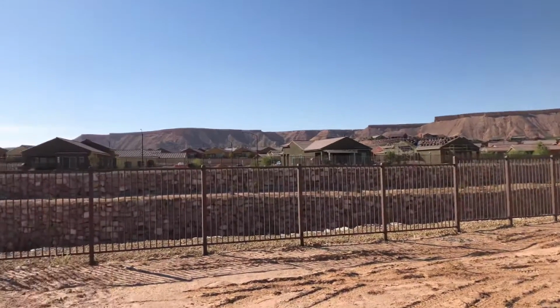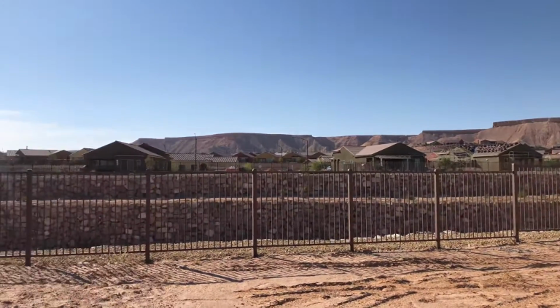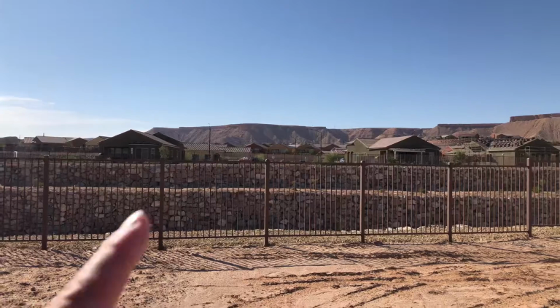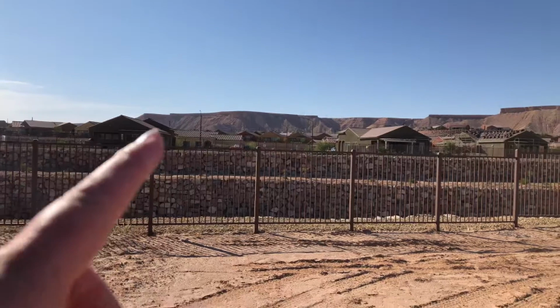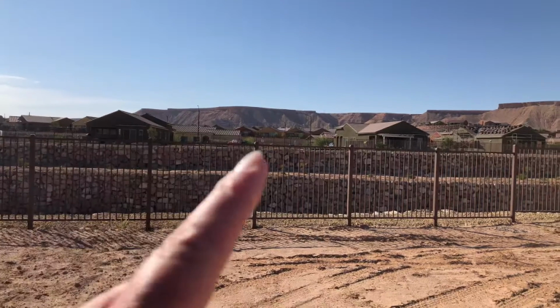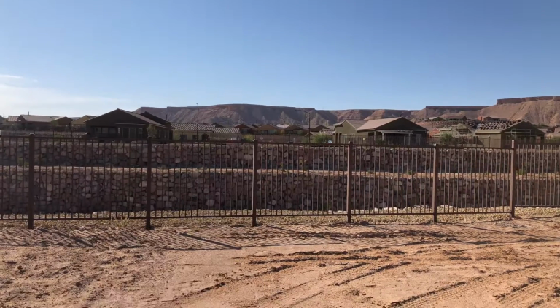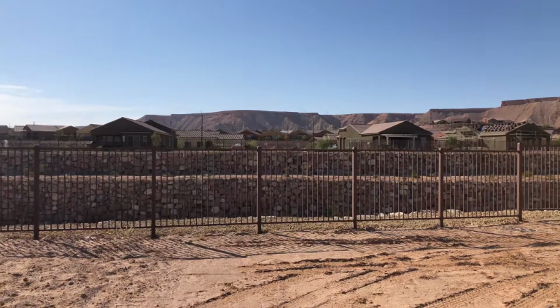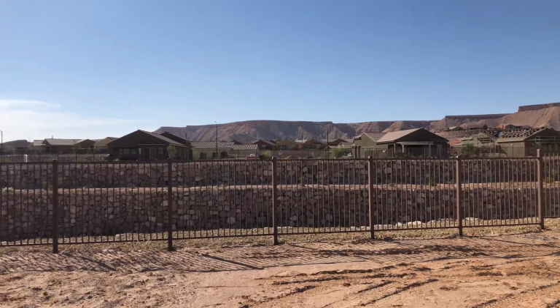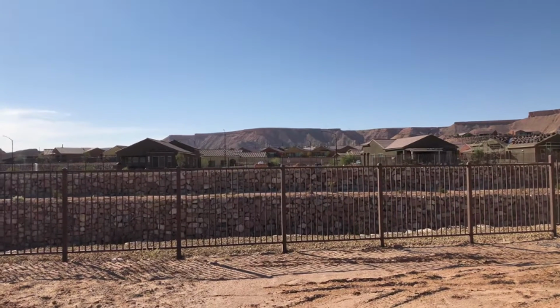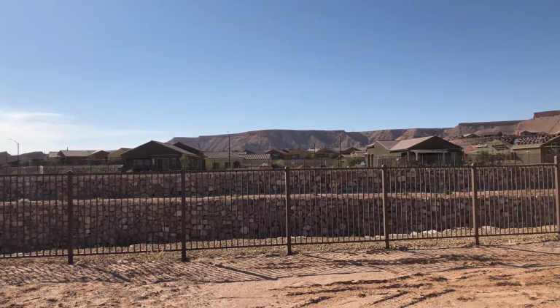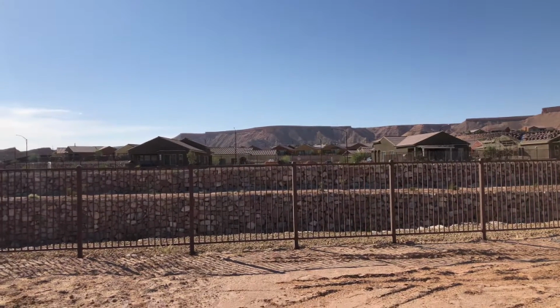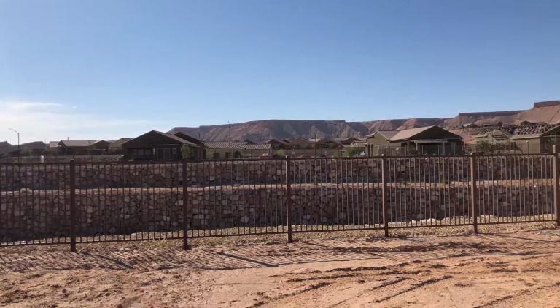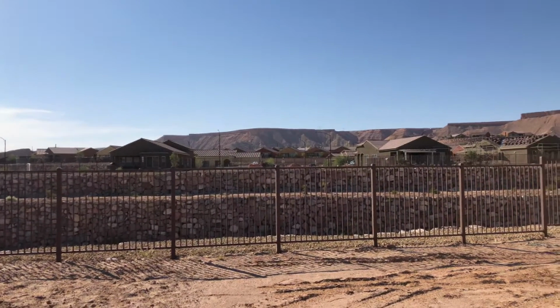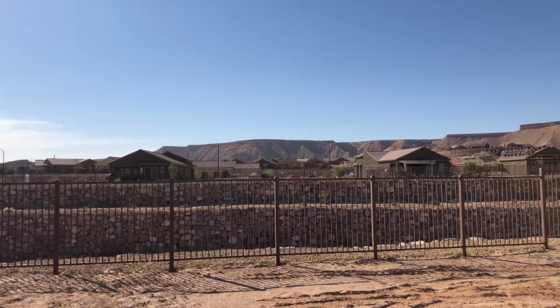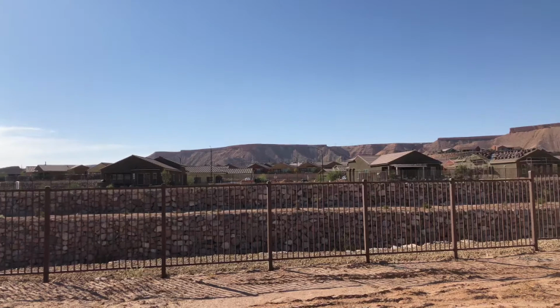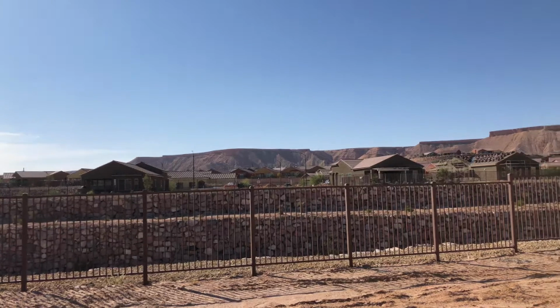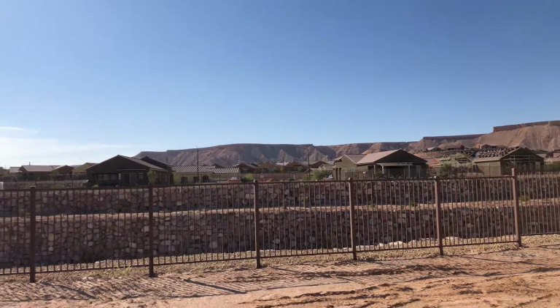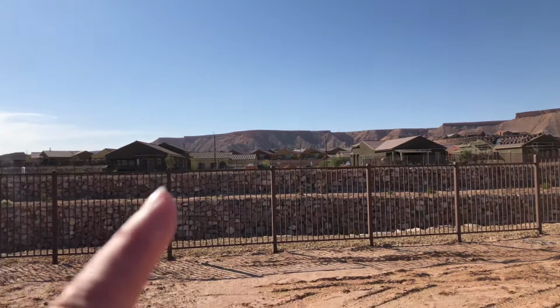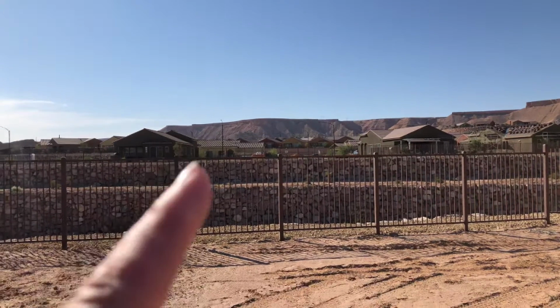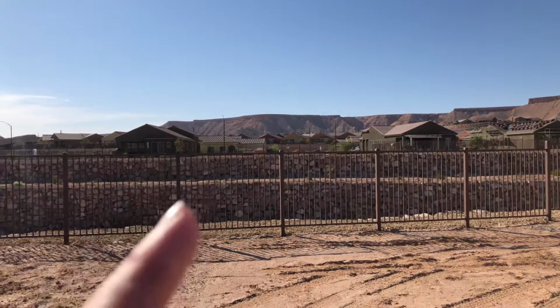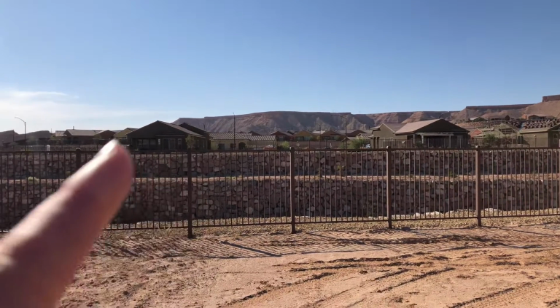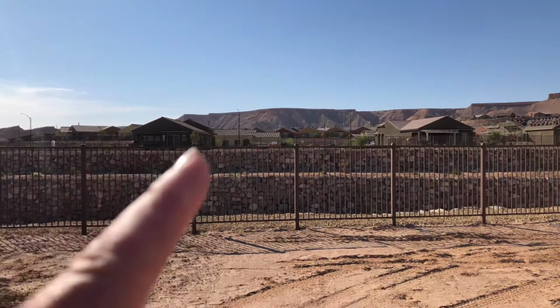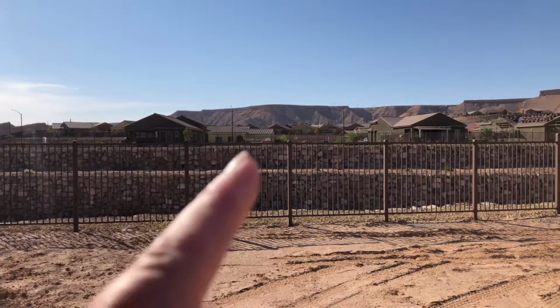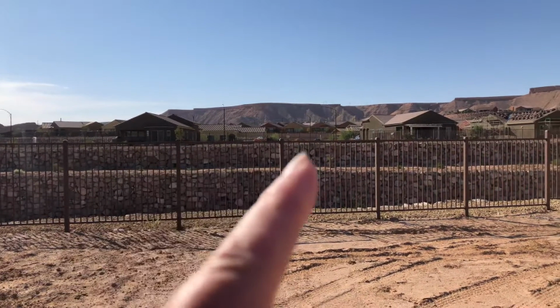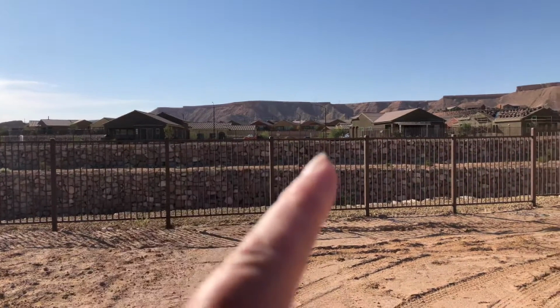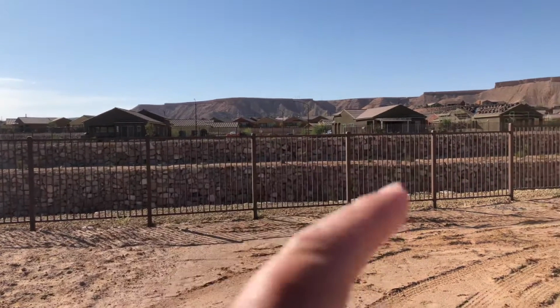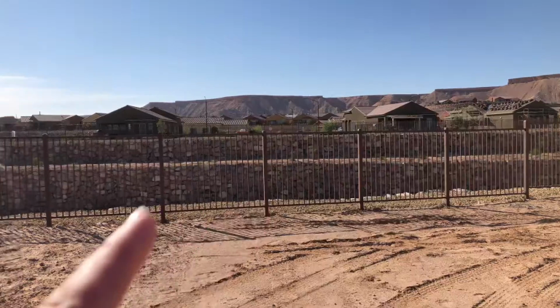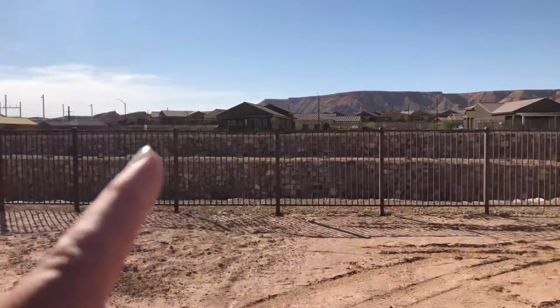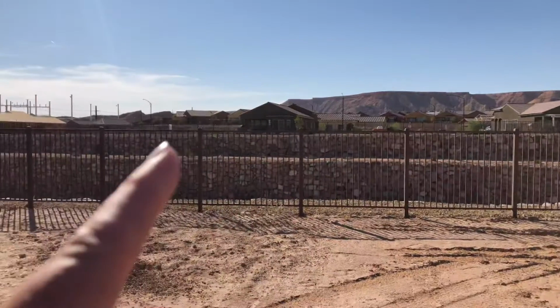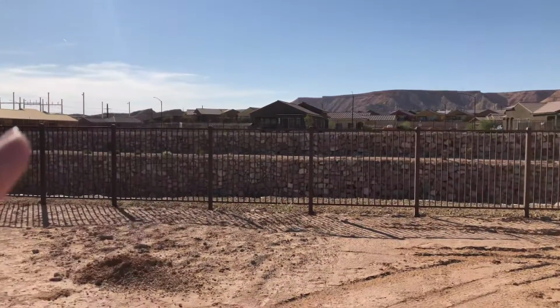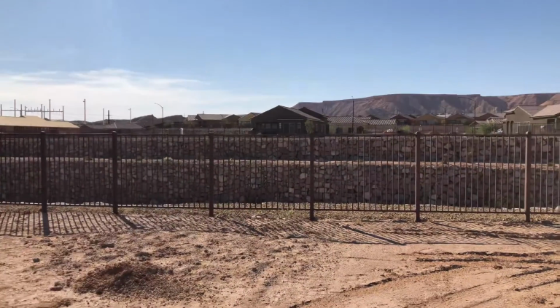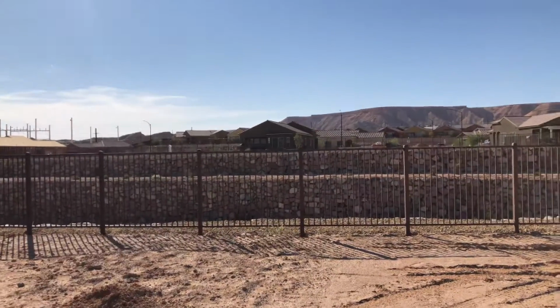Look at those beautiful sunsets over that mesa right there. You will have a couple of homes here built — this one's built here, but there's a couple more homes being built there and a couple more homes being built here.